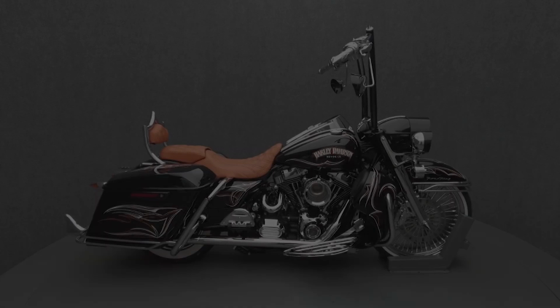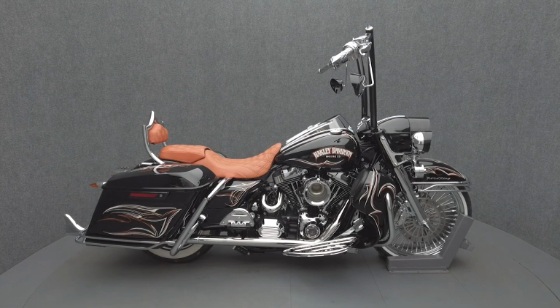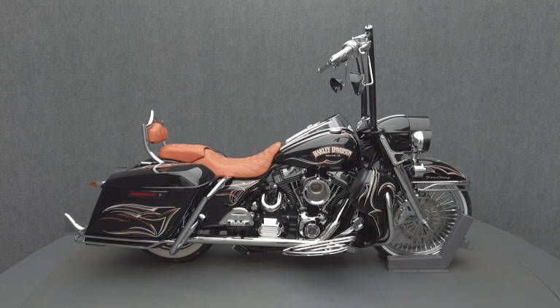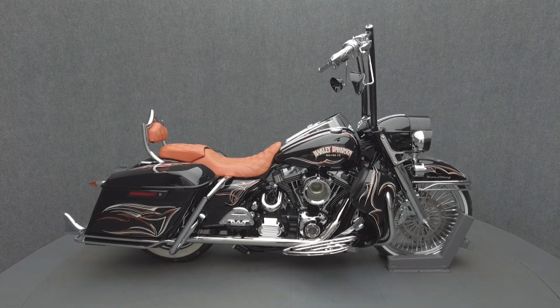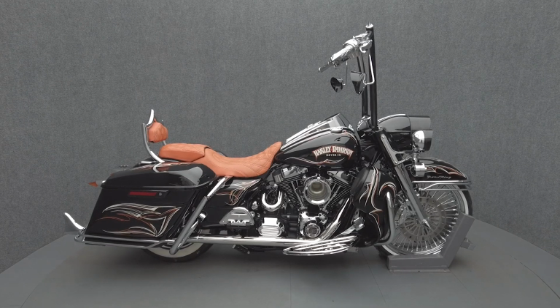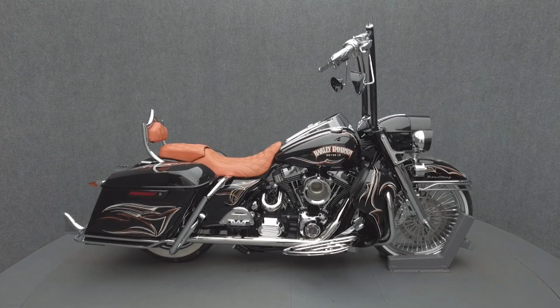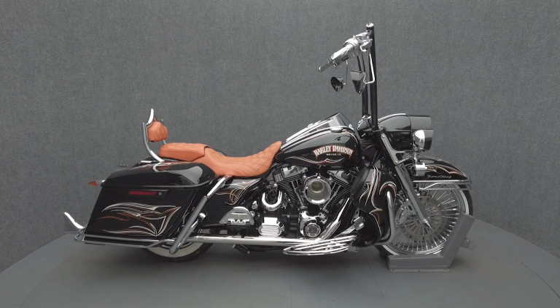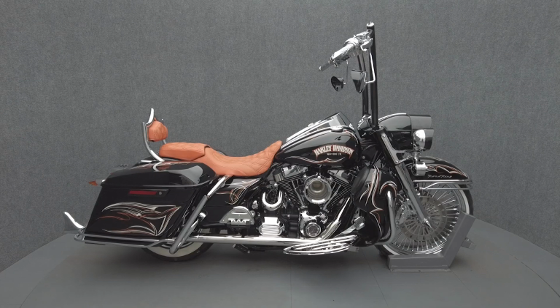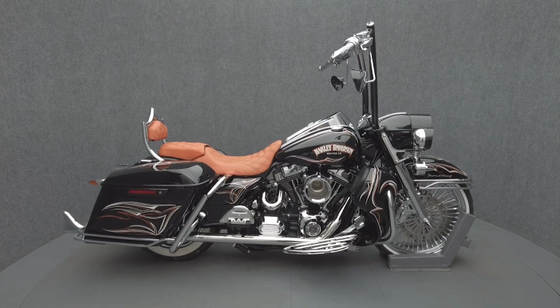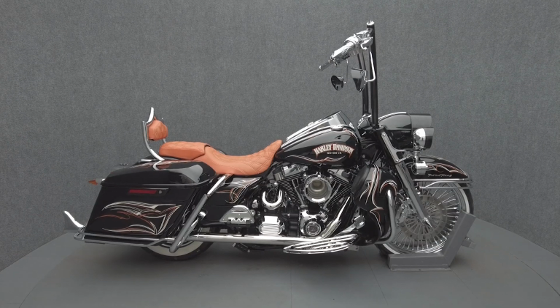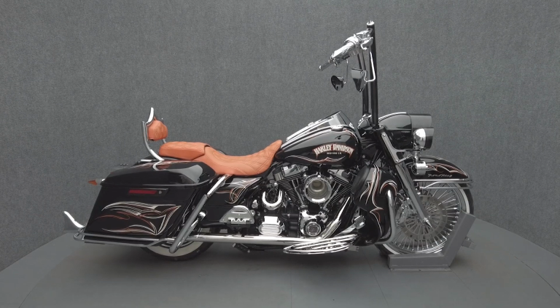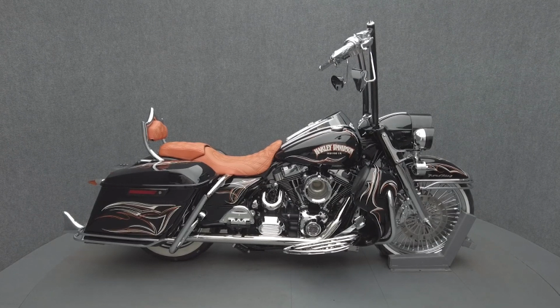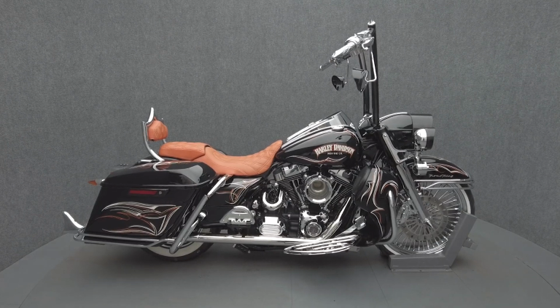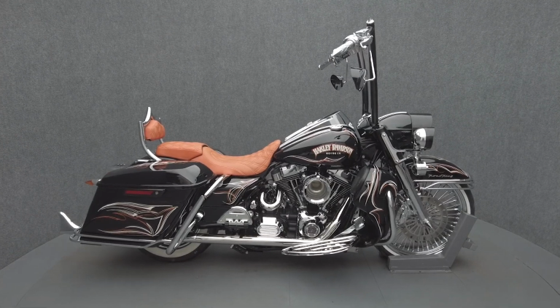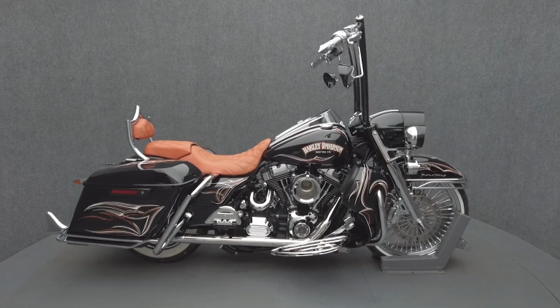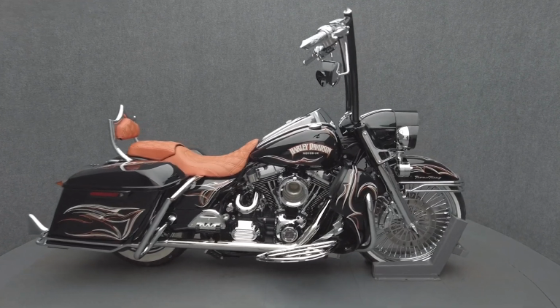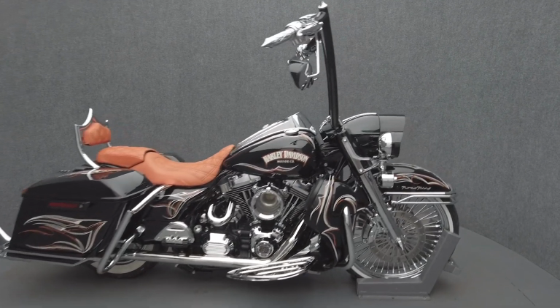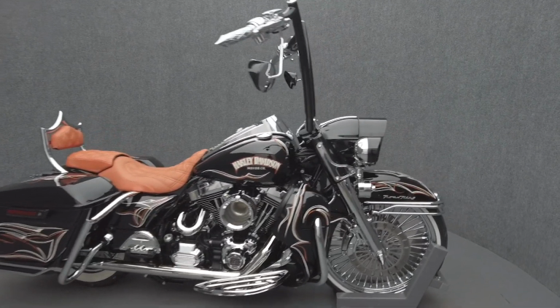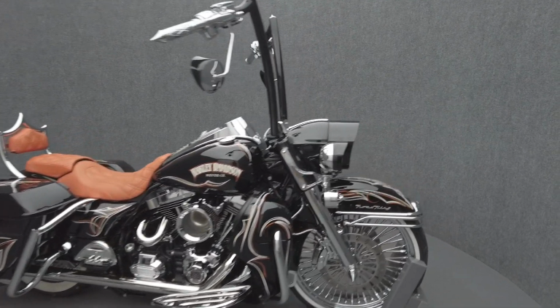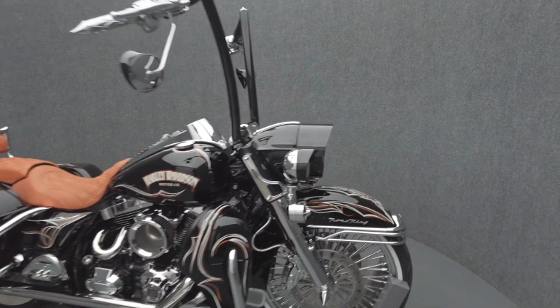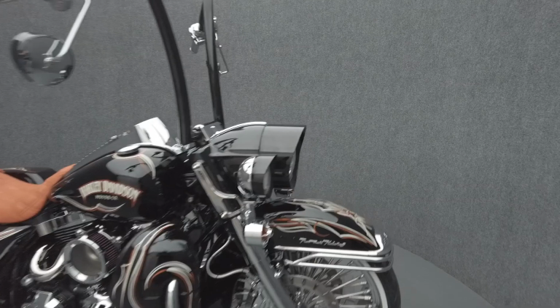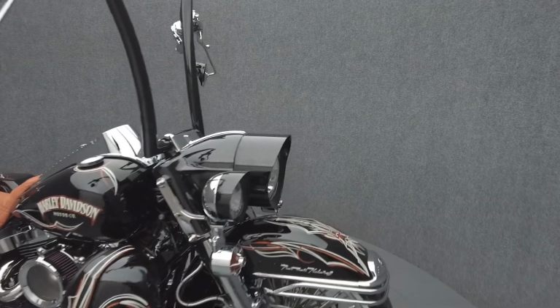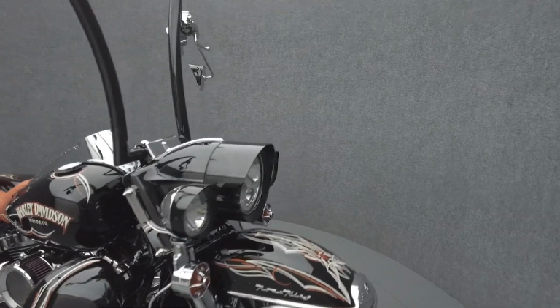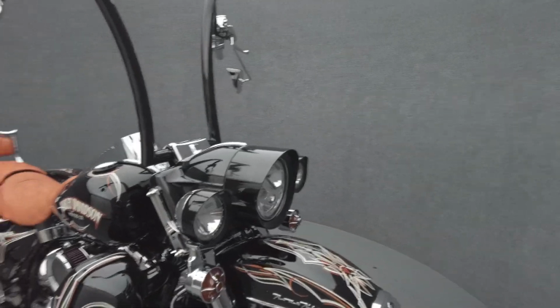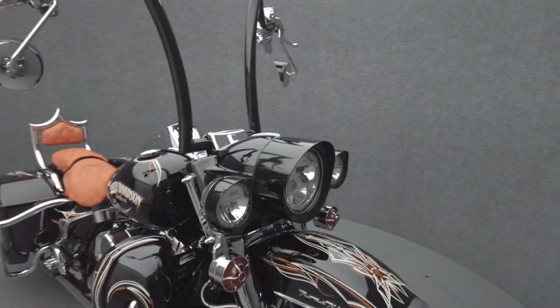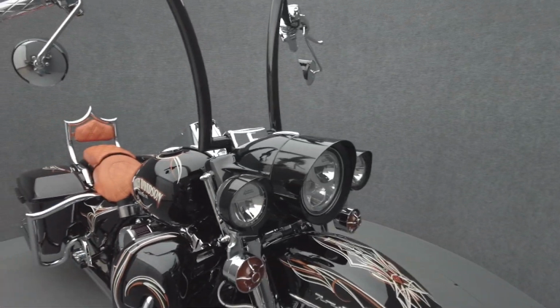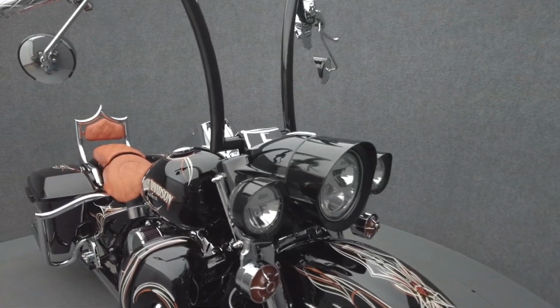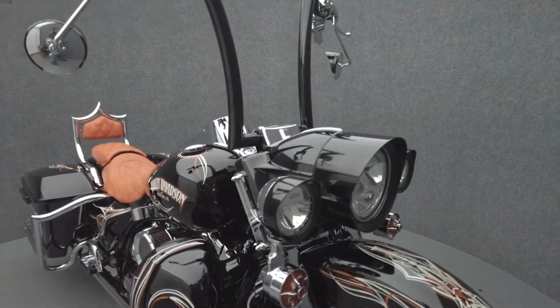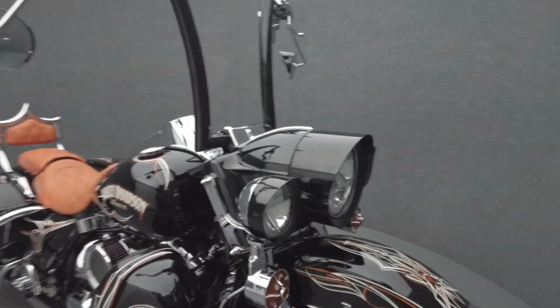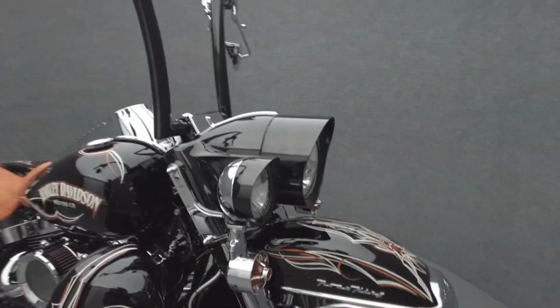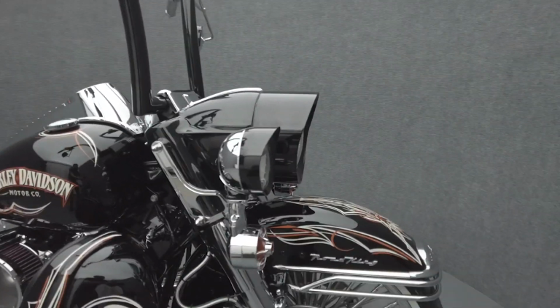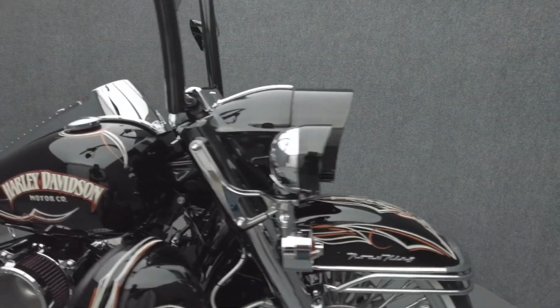Hey everyone, this is Keegan from National Power Sports. This 2008 Harley-Davidson Road King Classic with 21,465 miles passes New Hampshire State Inspection and runs well.